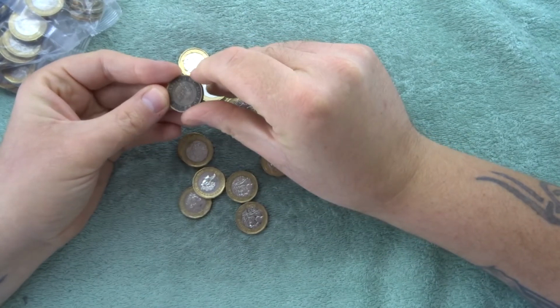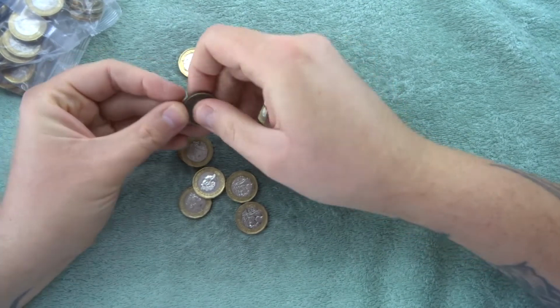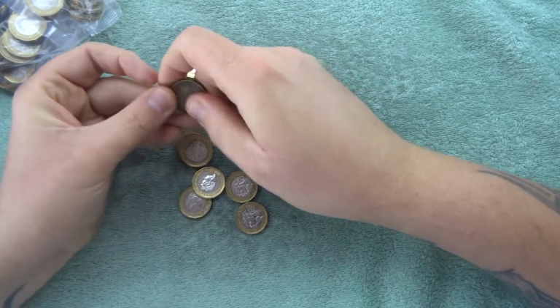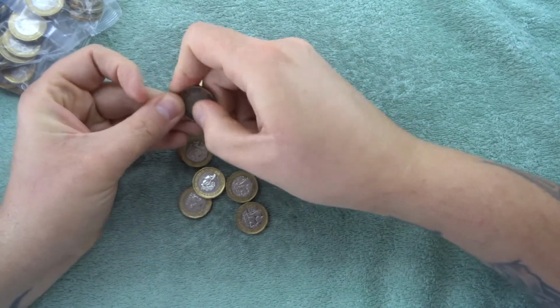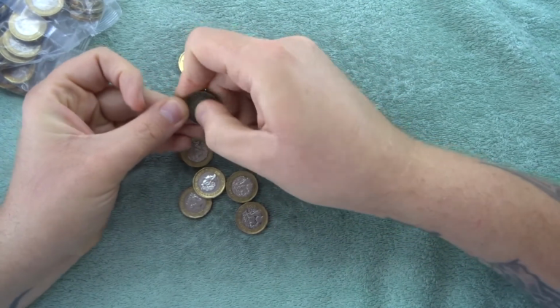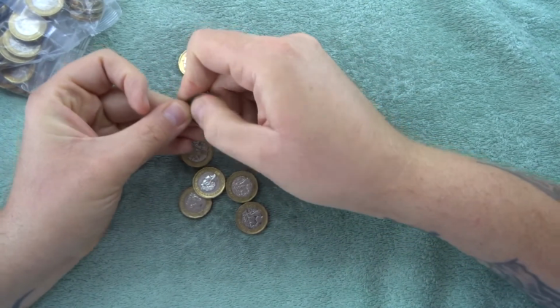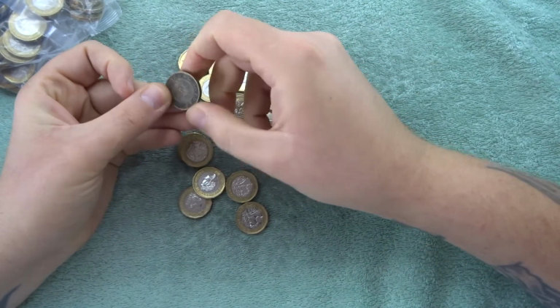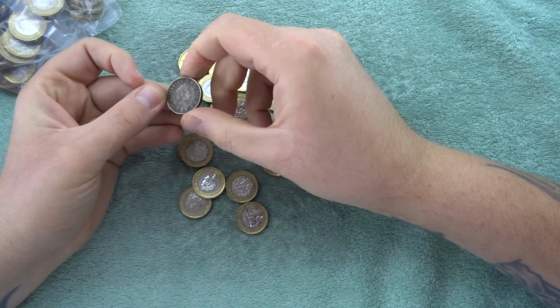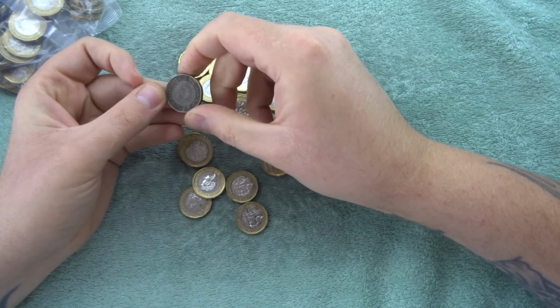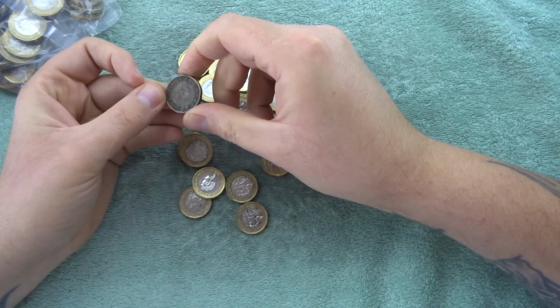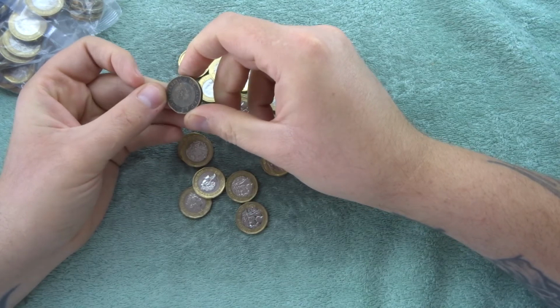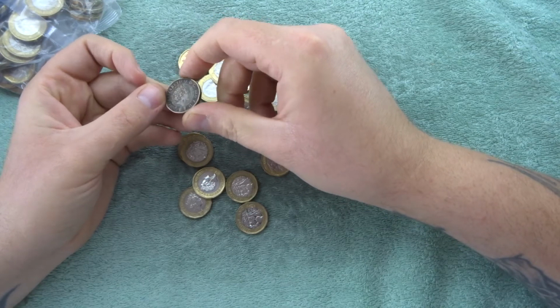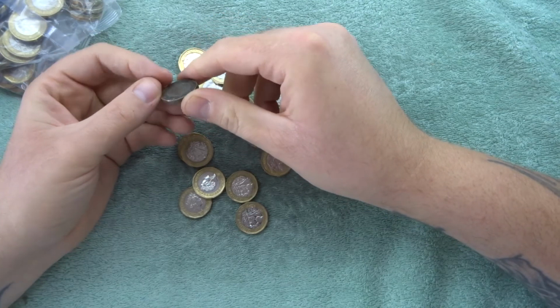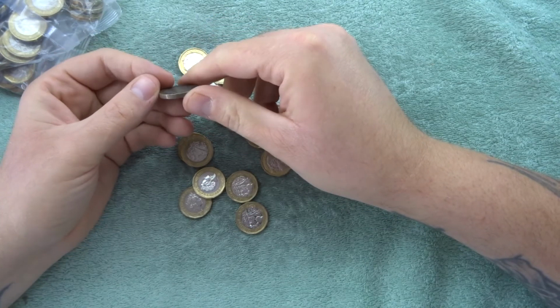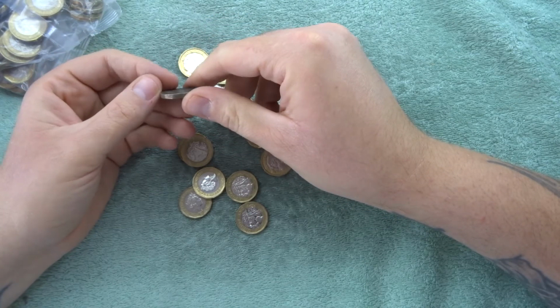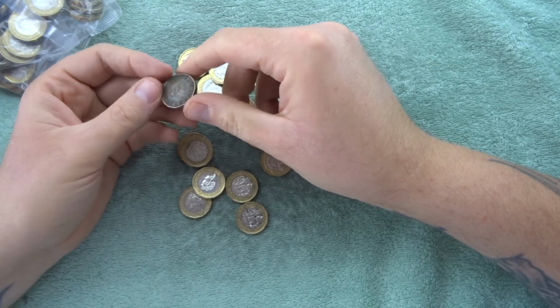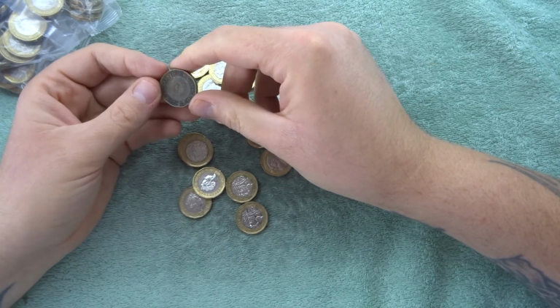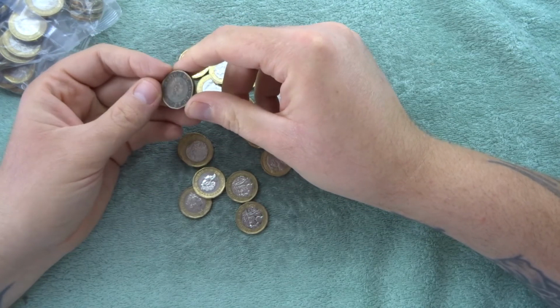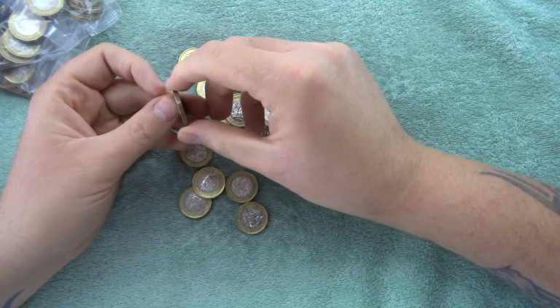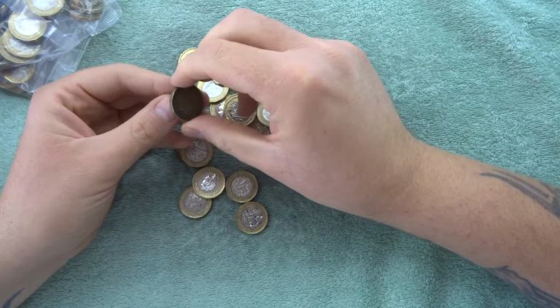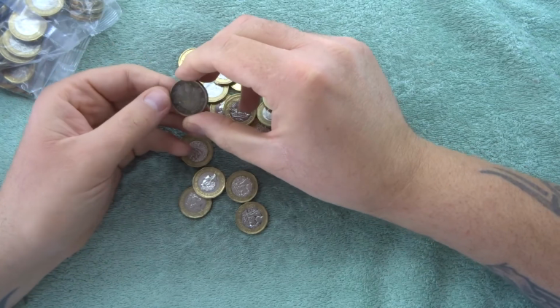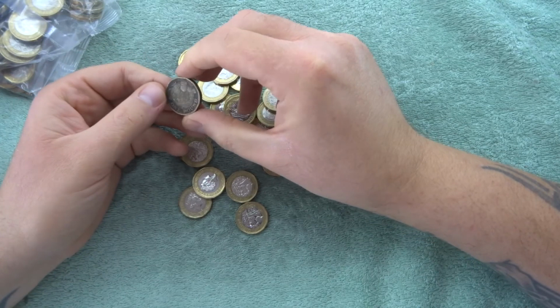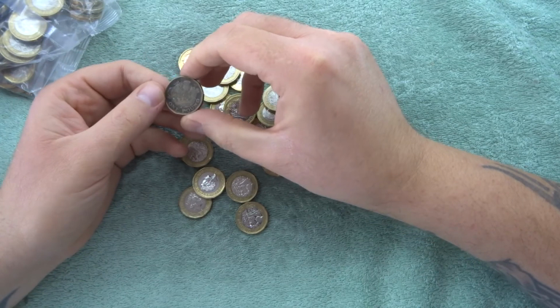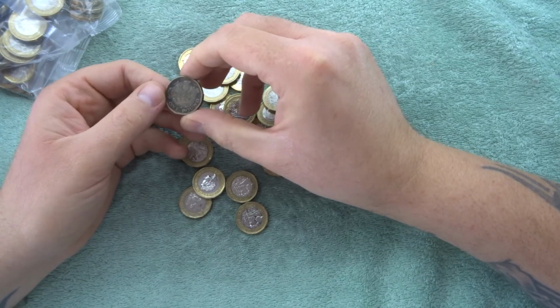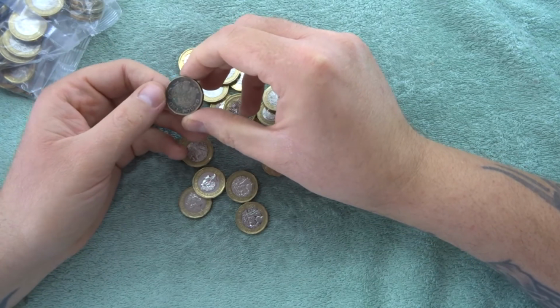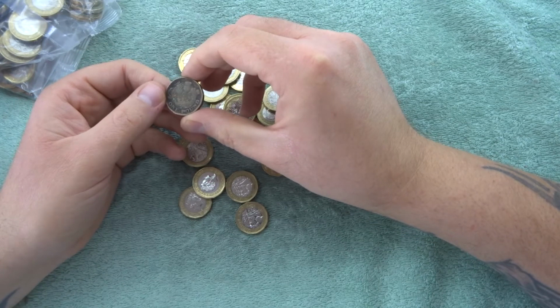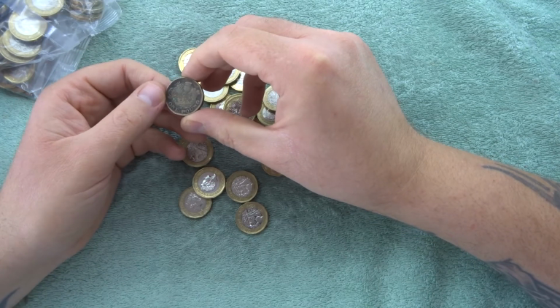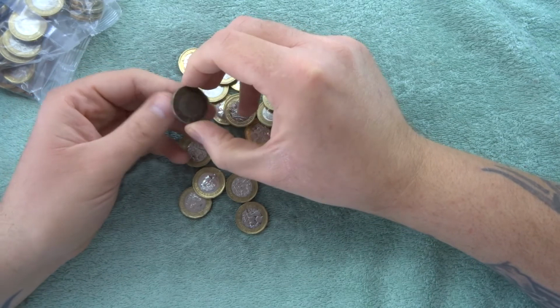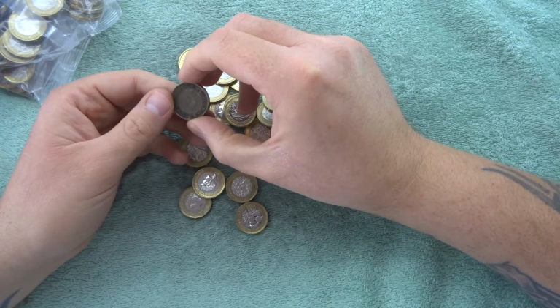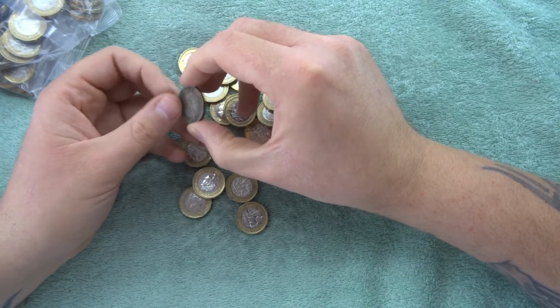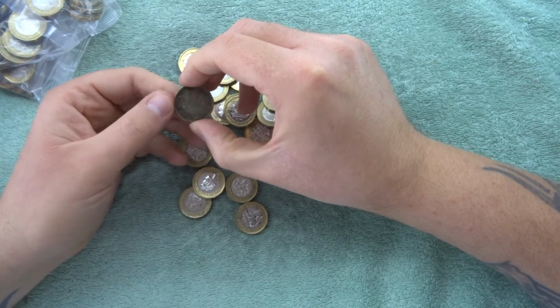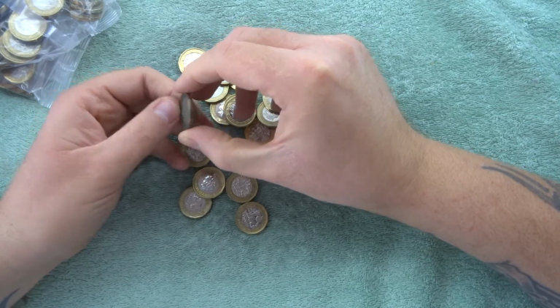Is there any silver in it, or has it been stripped? I don't know if it's been stripped of its outer plating to be honest with you, or it could be fake.